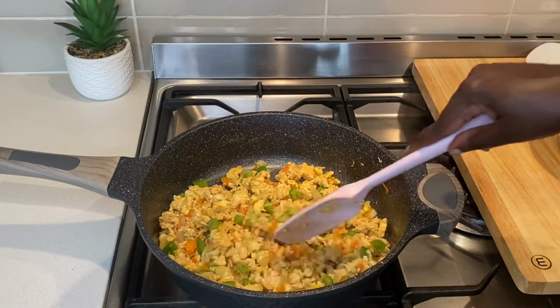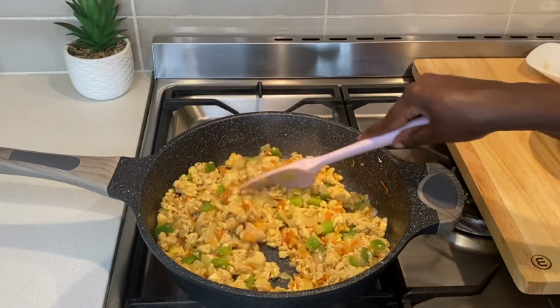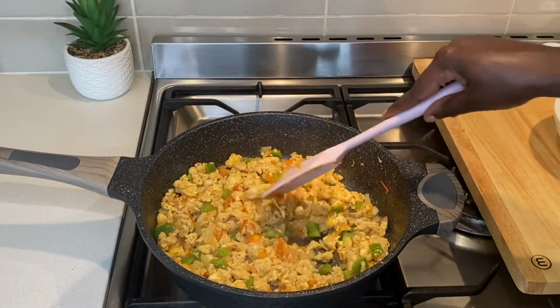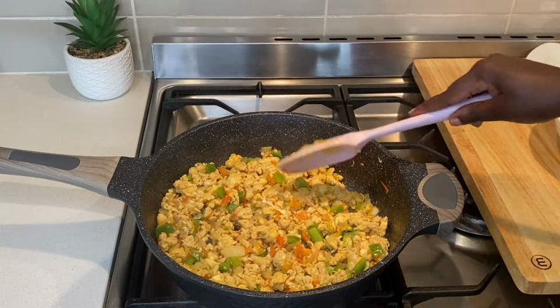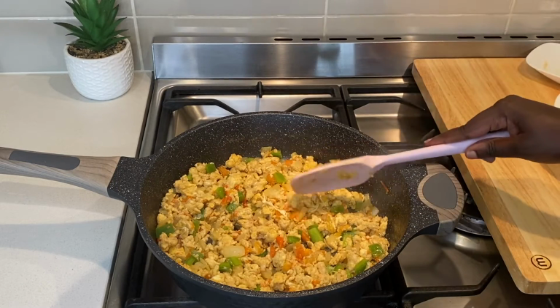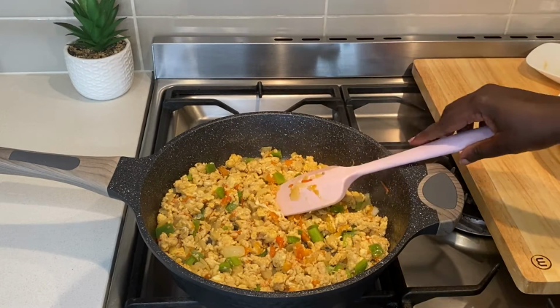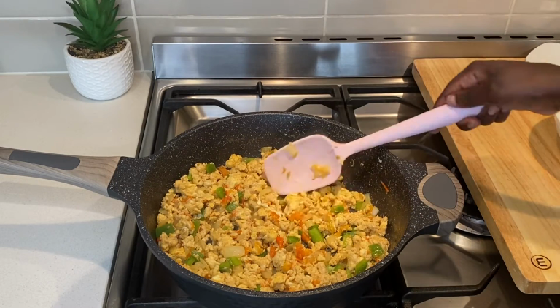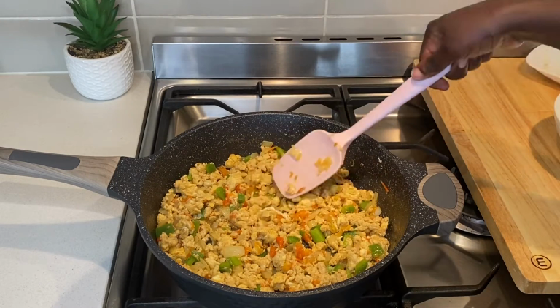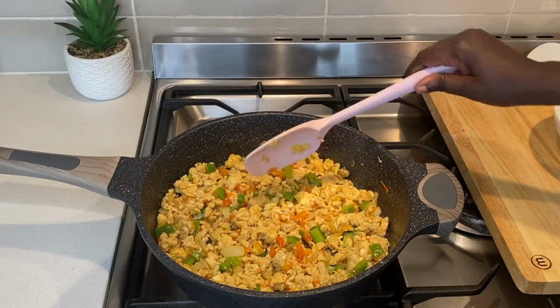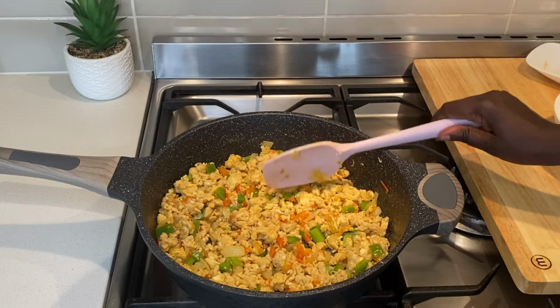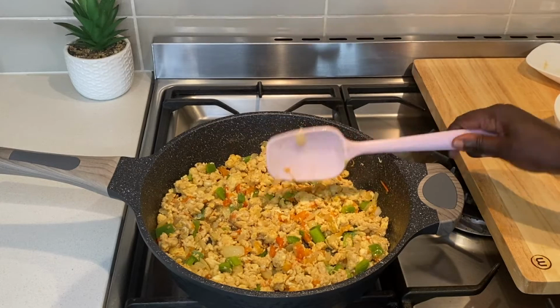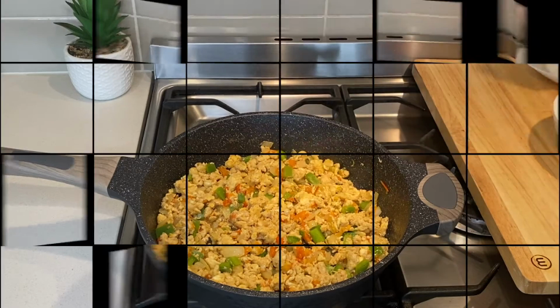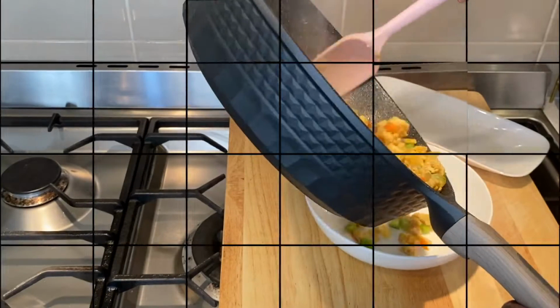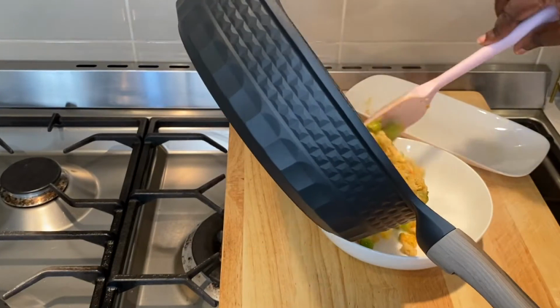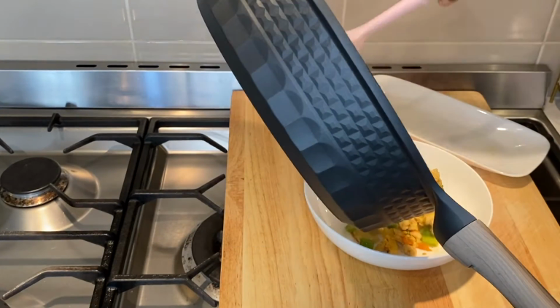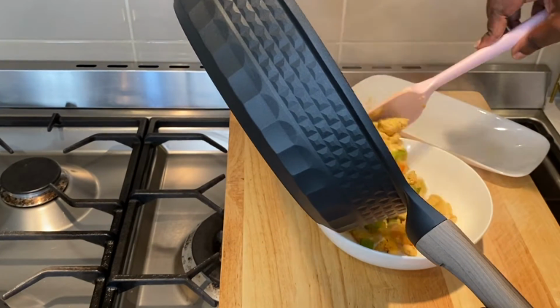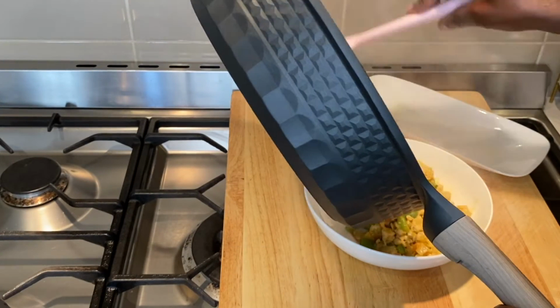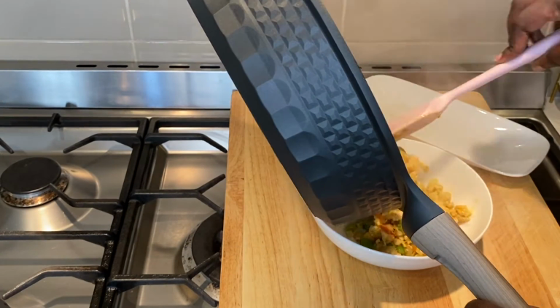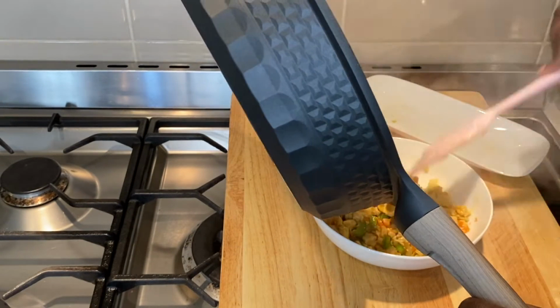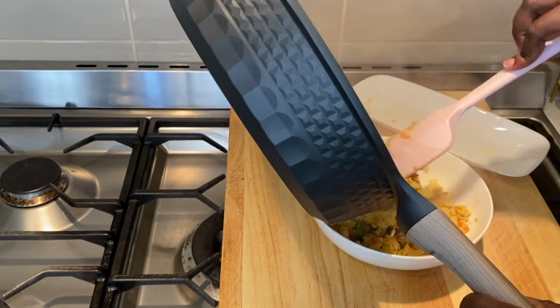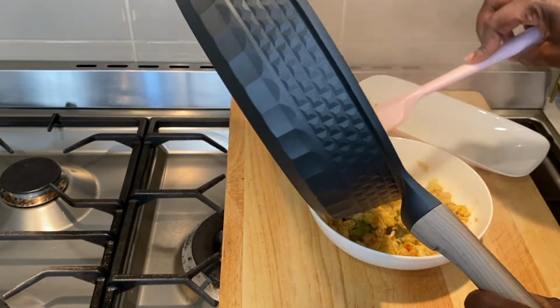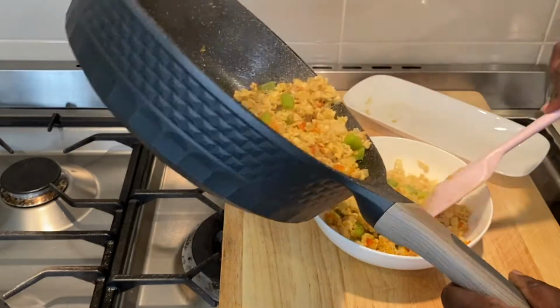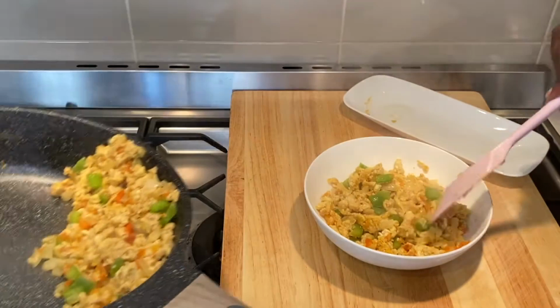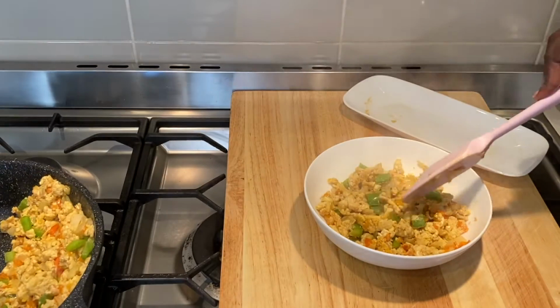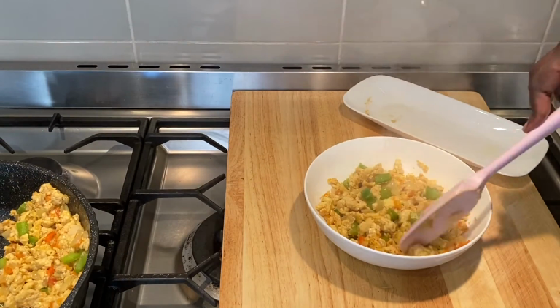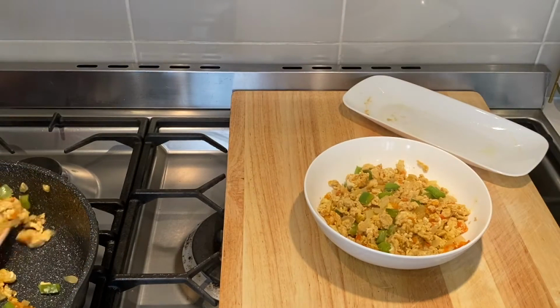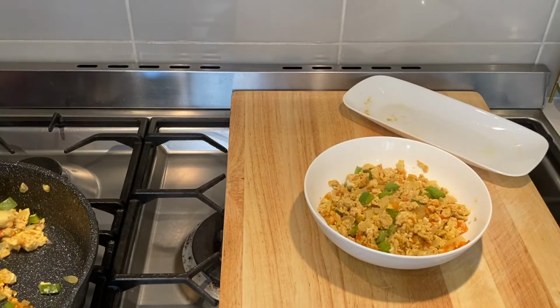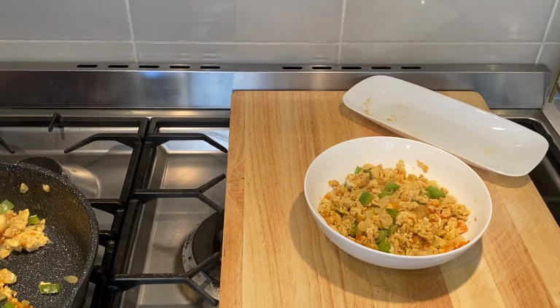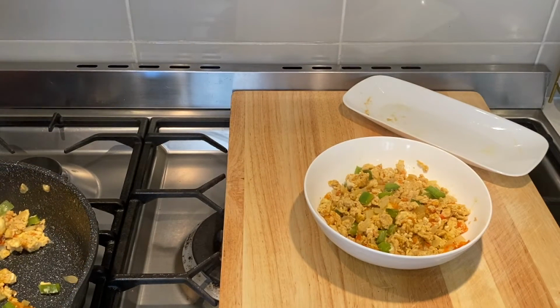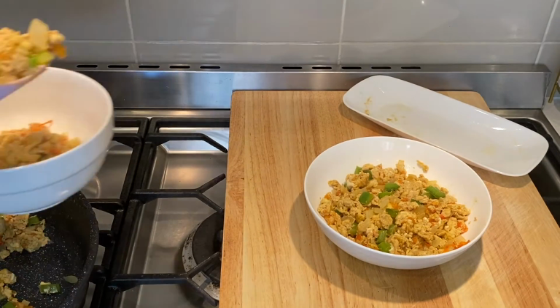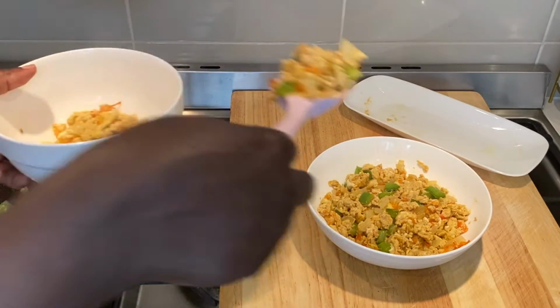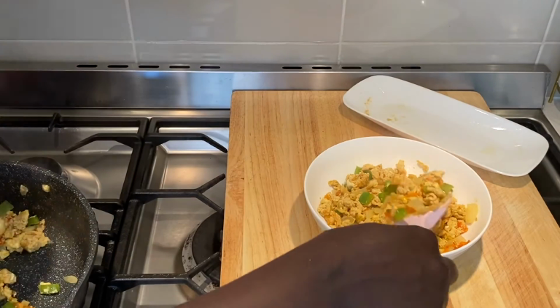Once you're happy with the texture of the eggs, you can serve this with bread. These eggs are perfect for breakfast or lunch. You can also make sandwiches or wraps with this.